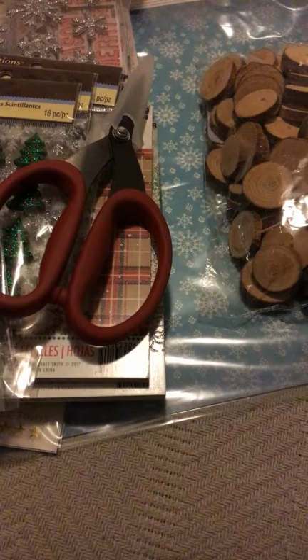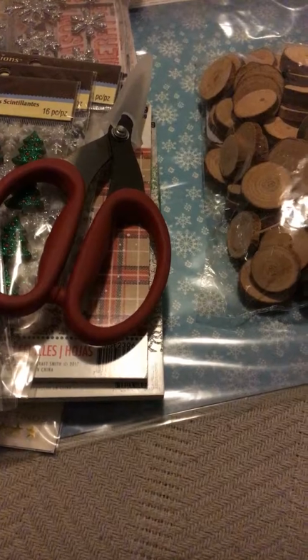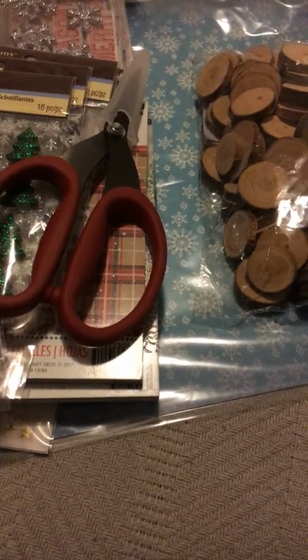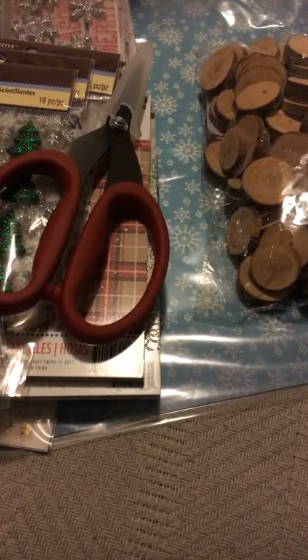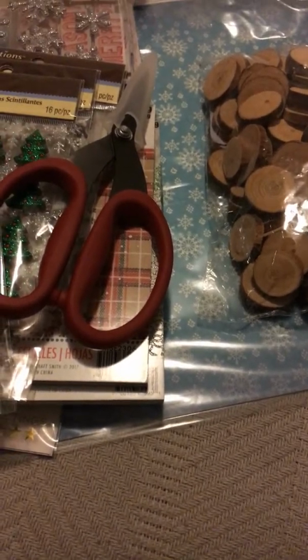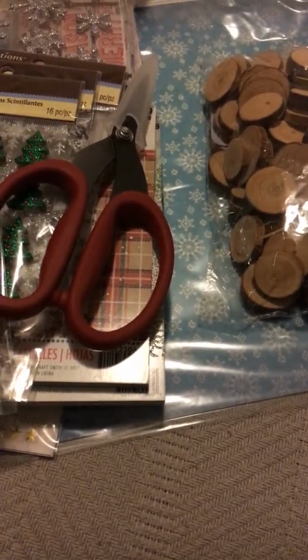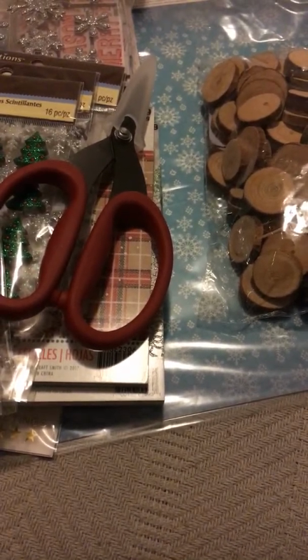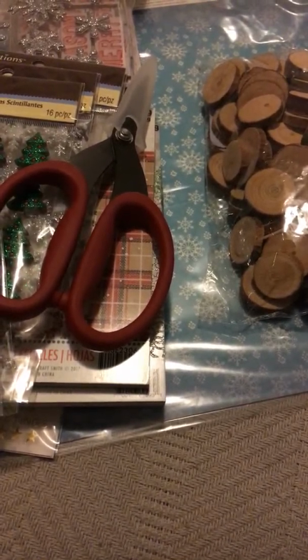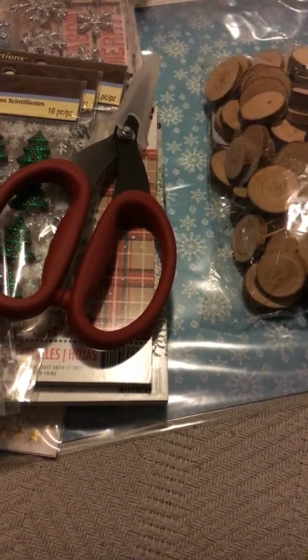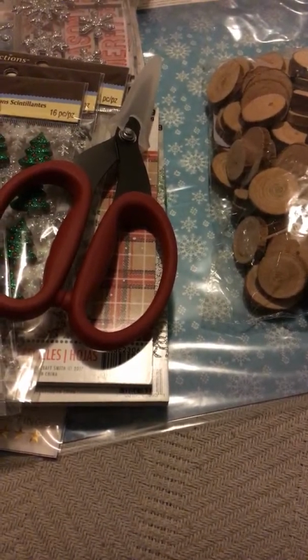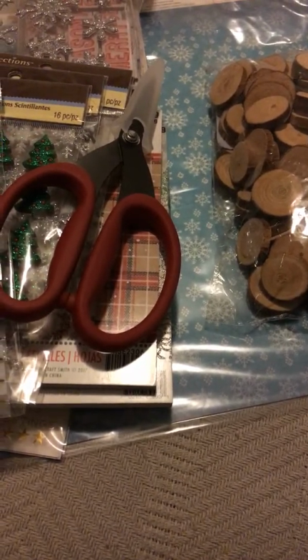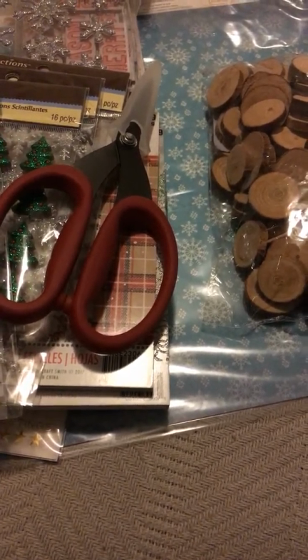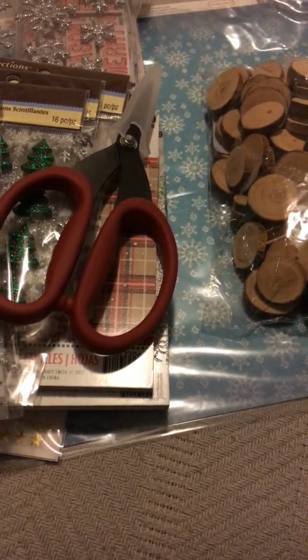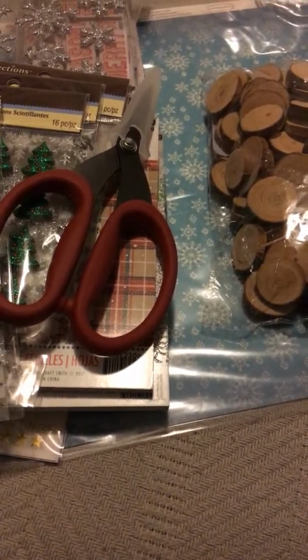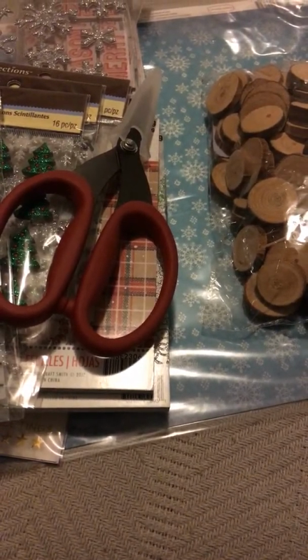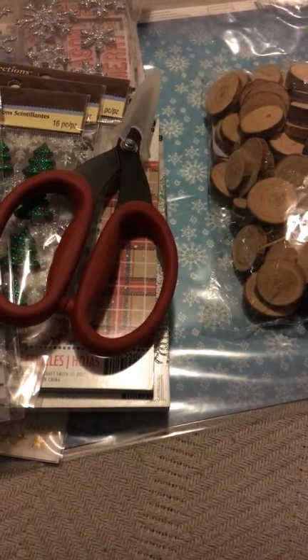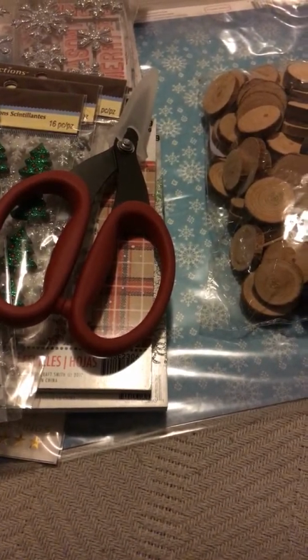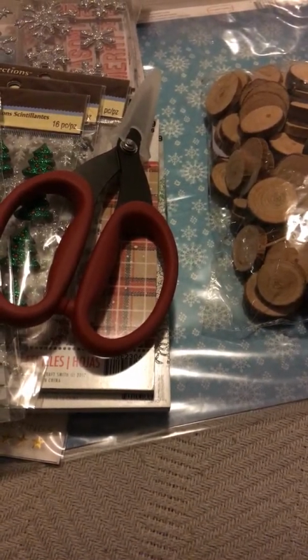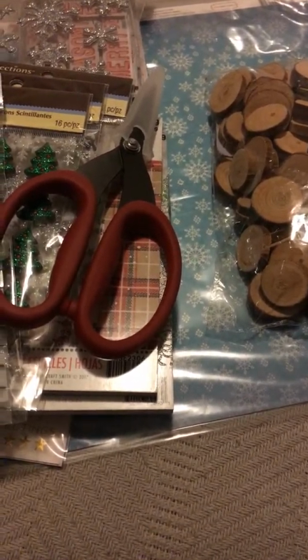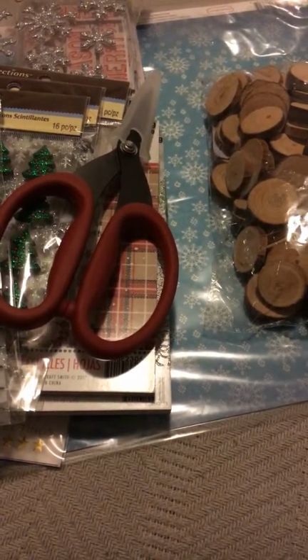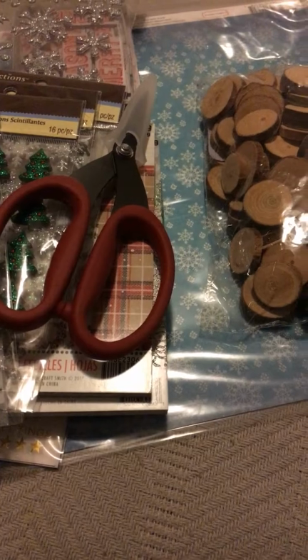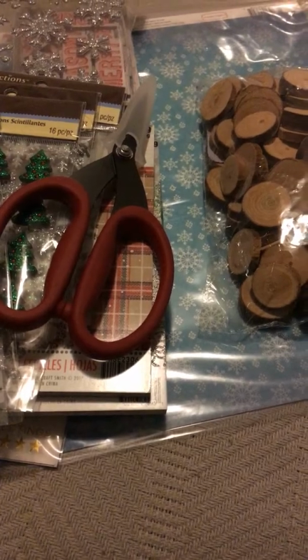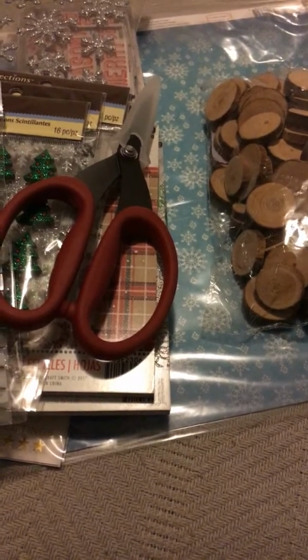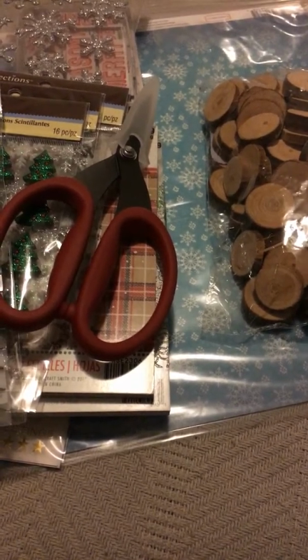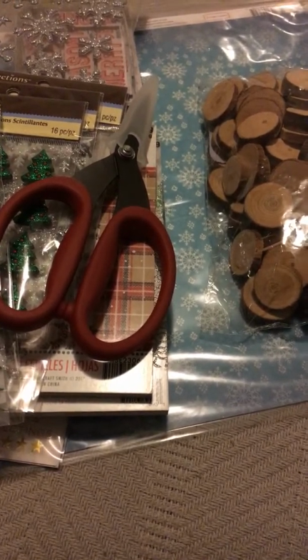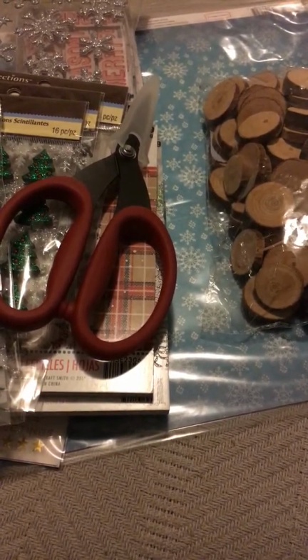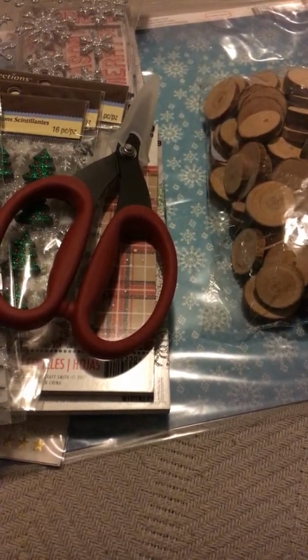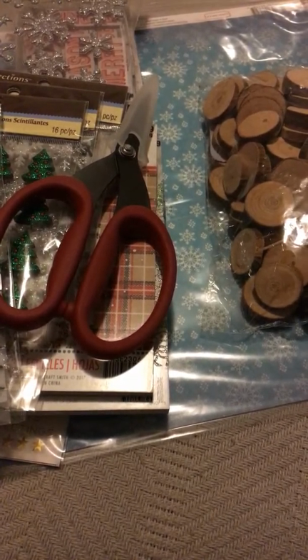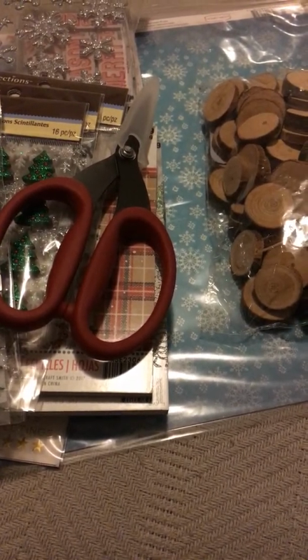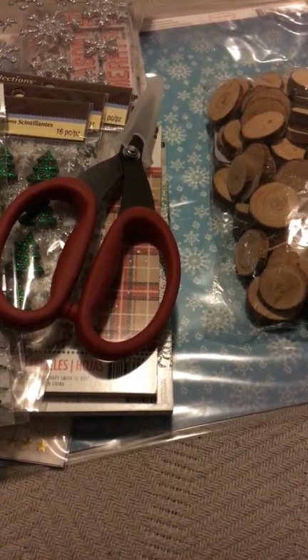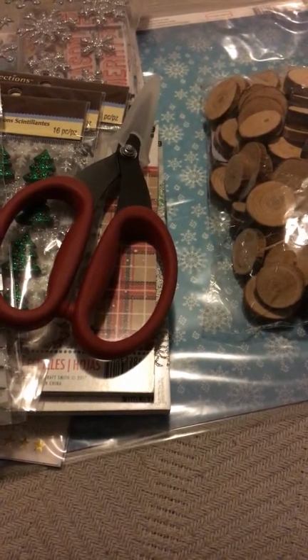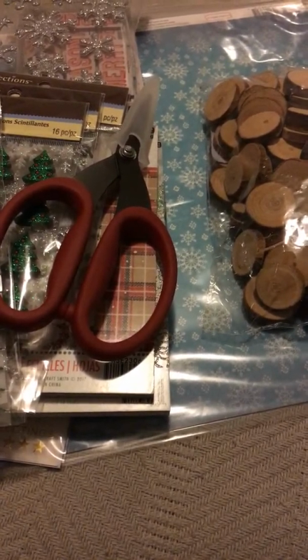Hello everyone, welcome back to my channel. Today I am making a haul video. This is from Cherry on Top and from the Dollar Tree.